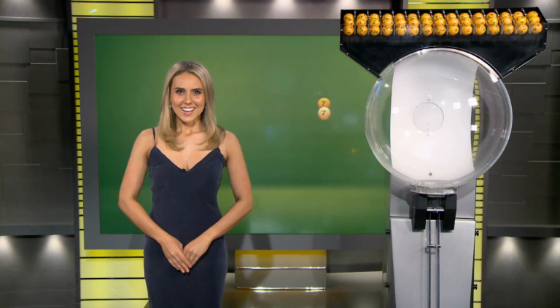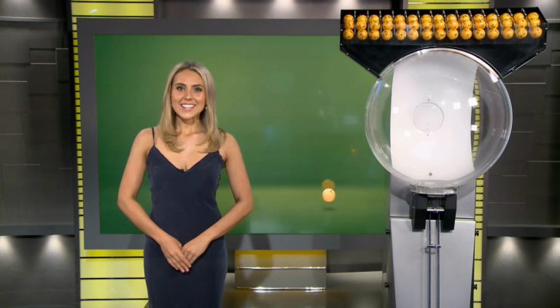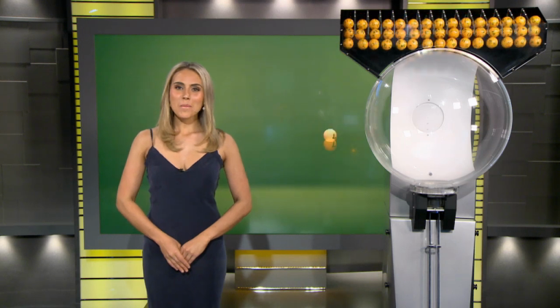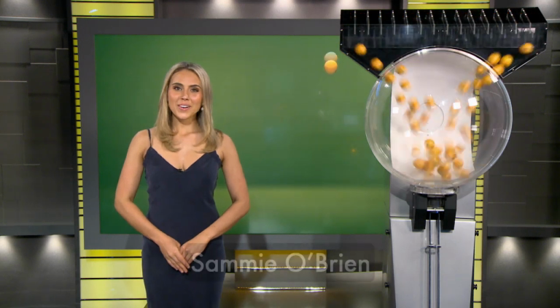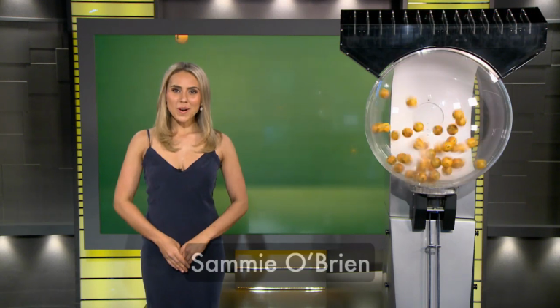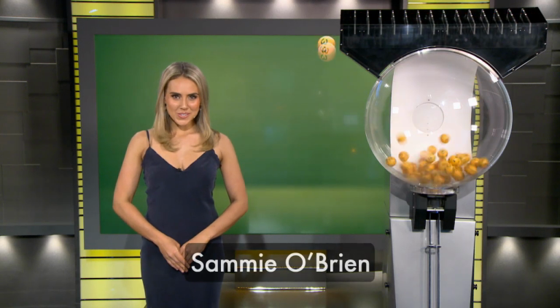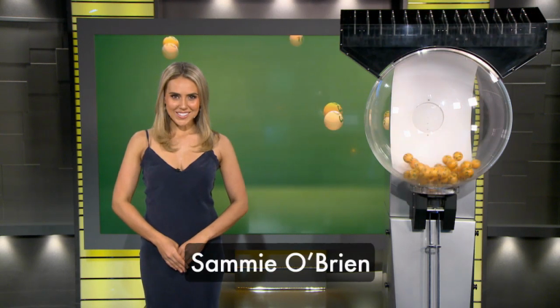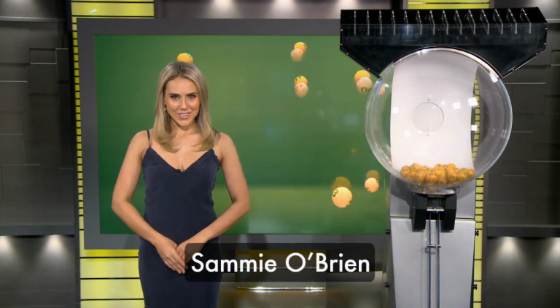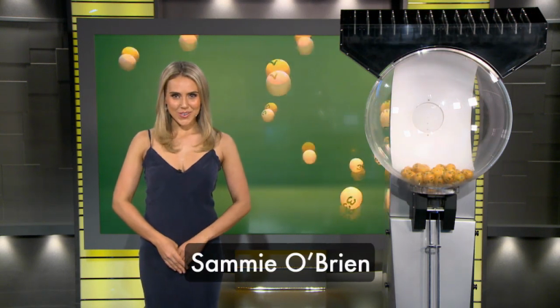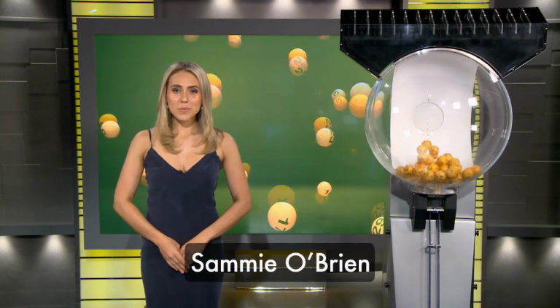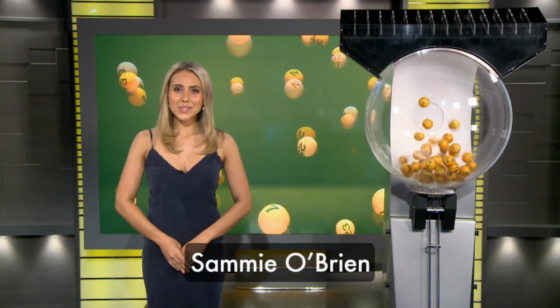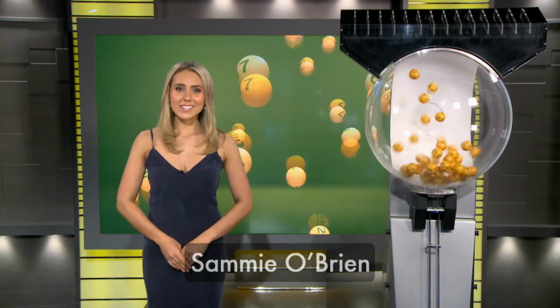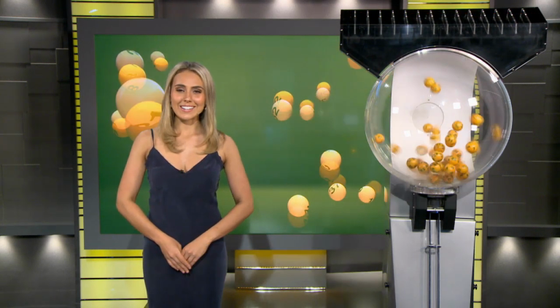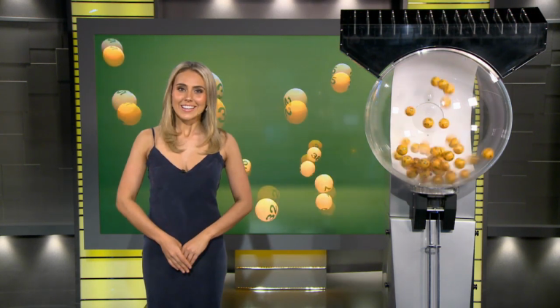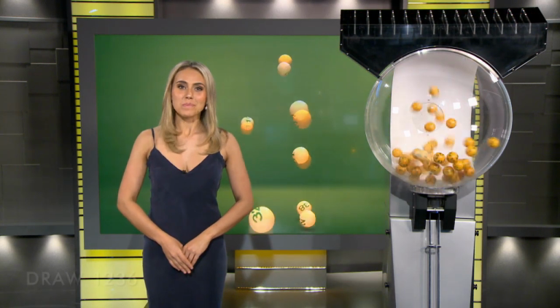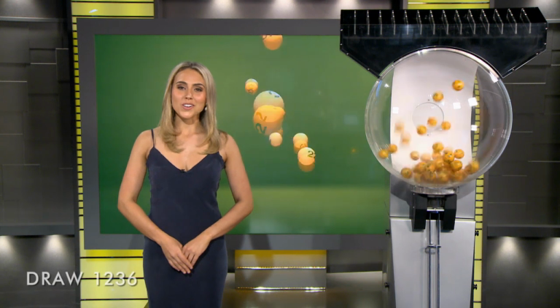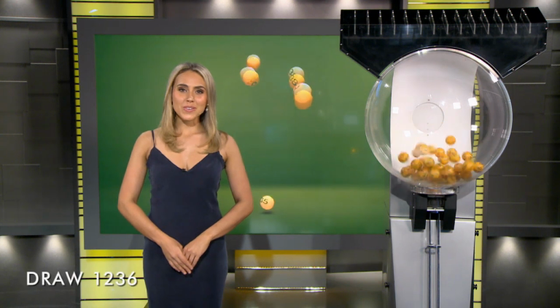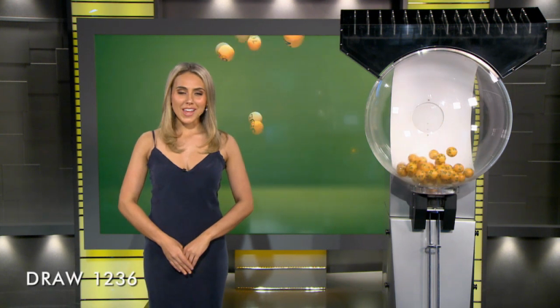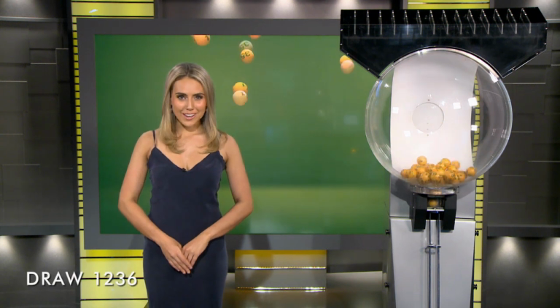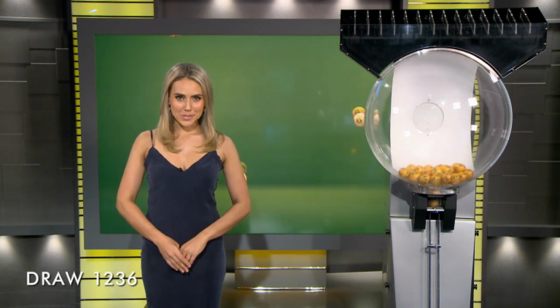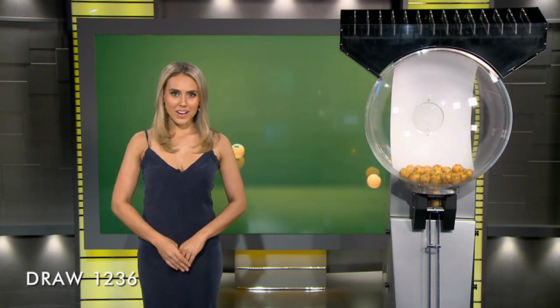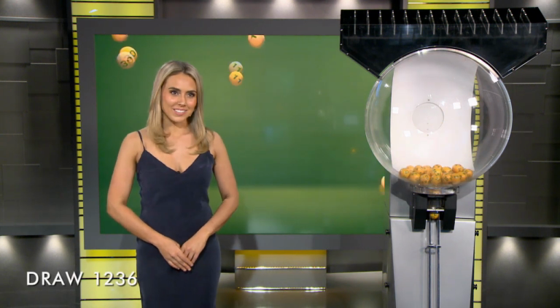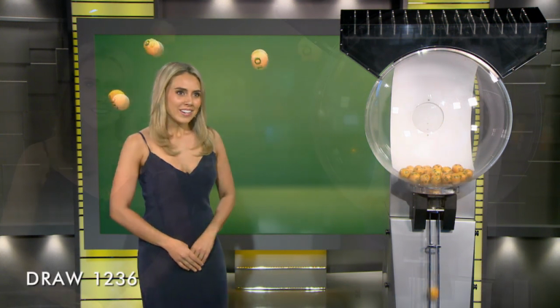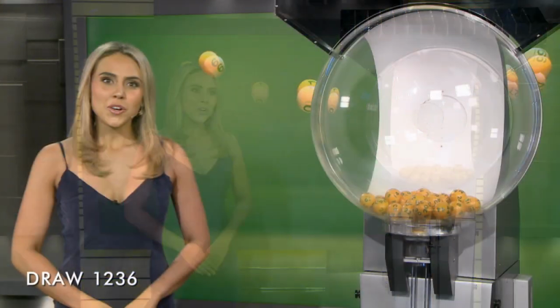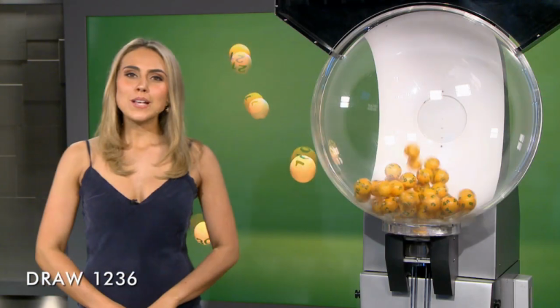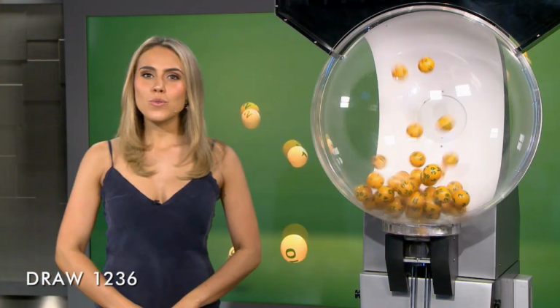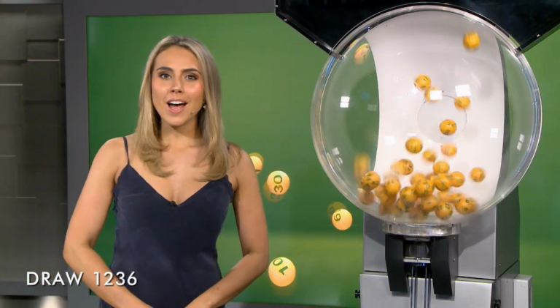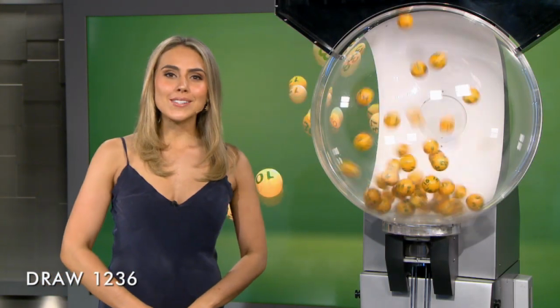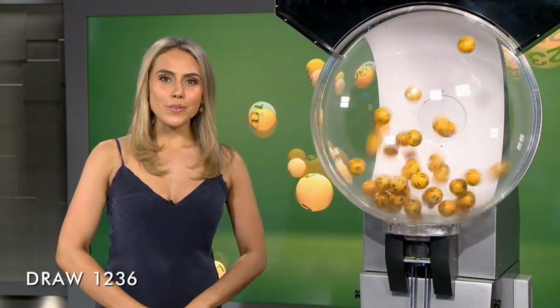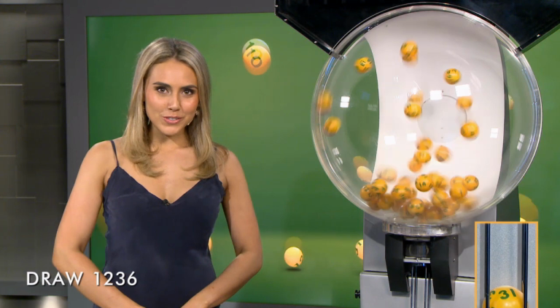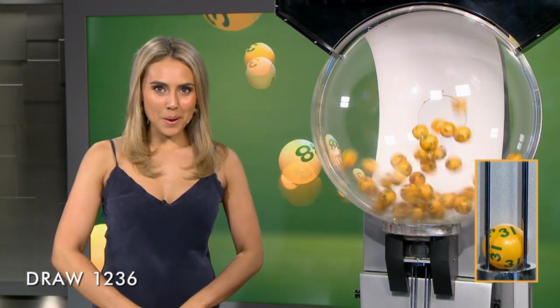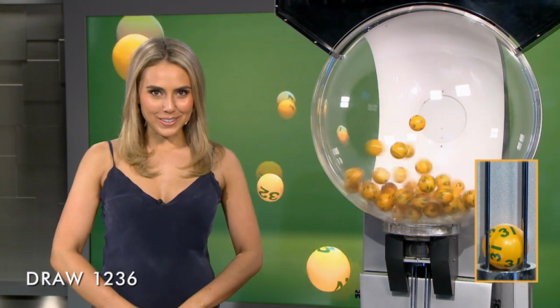Hi, Sammy O'Brien here and welcome to tonight's Auslotto Draw, number 1236. Here with me are our draw officials and government supervisor. The total prize pool for tonight is over $15 million.